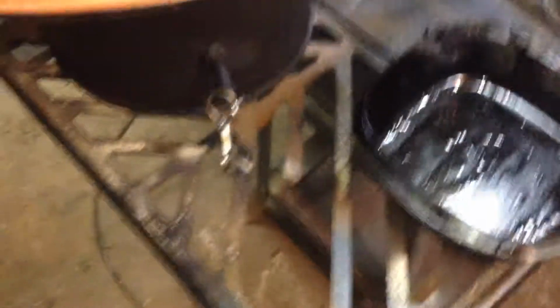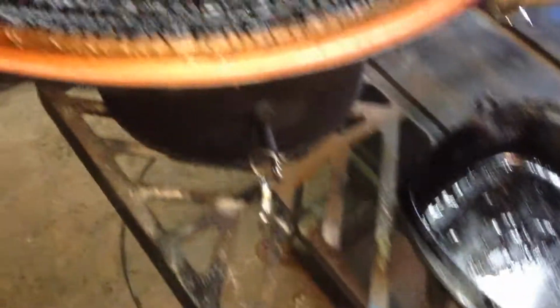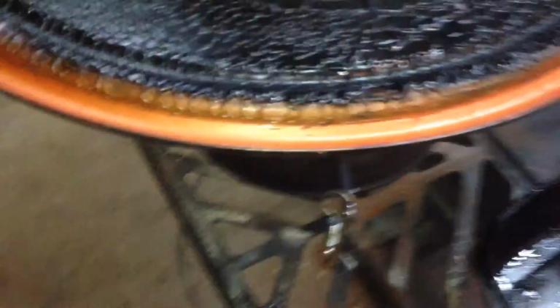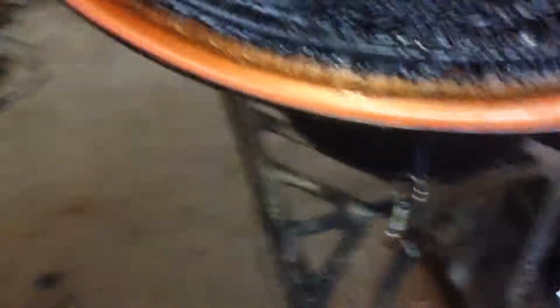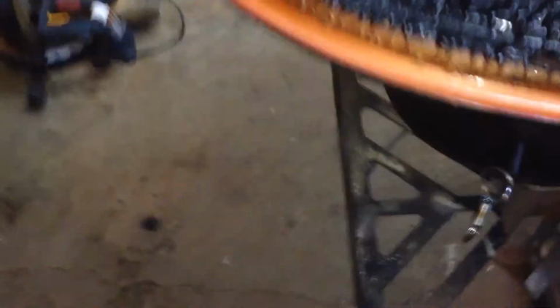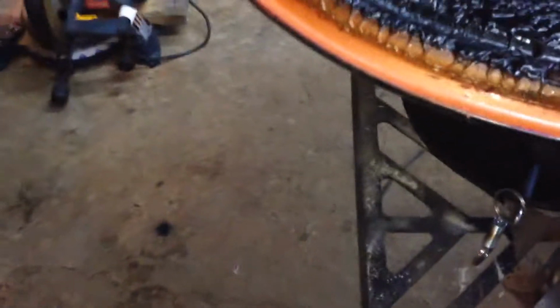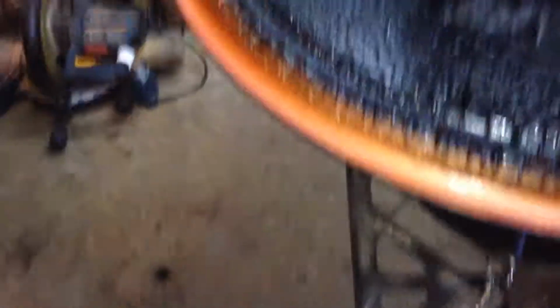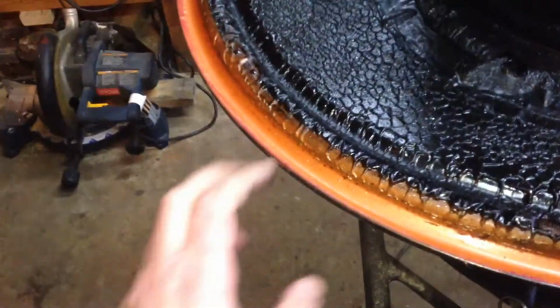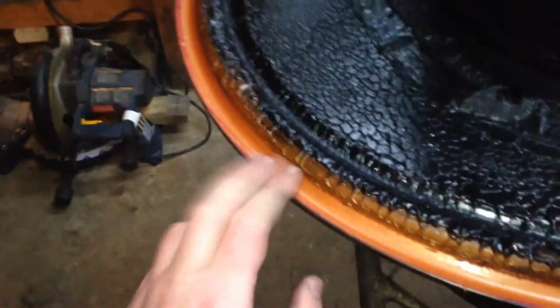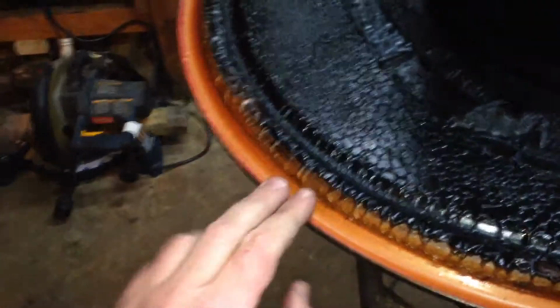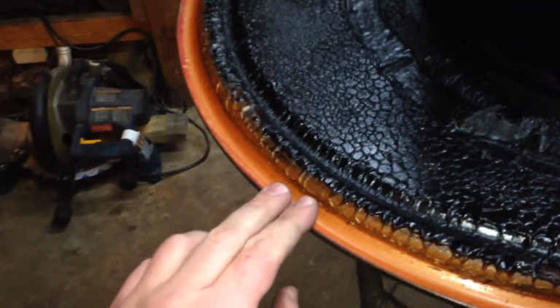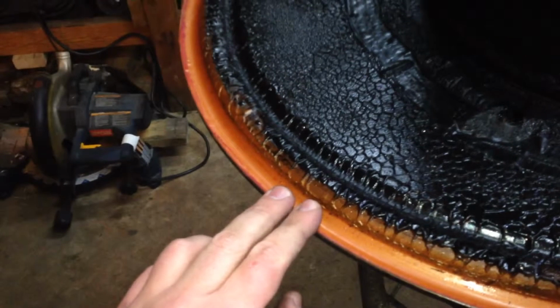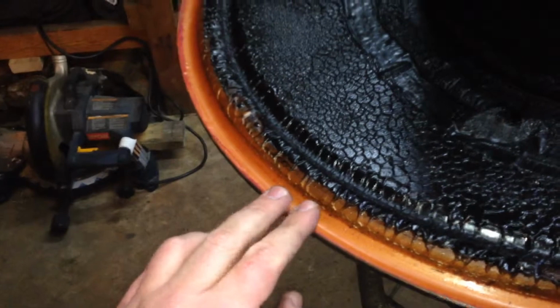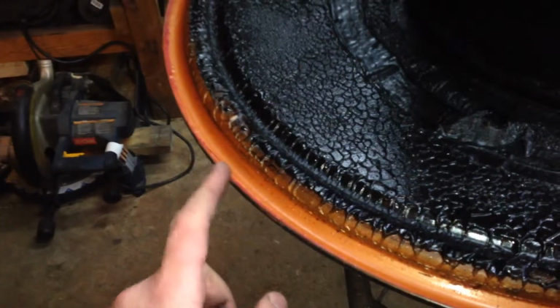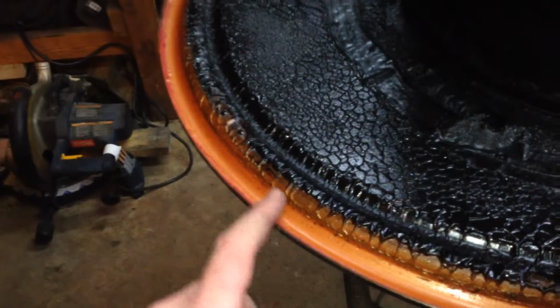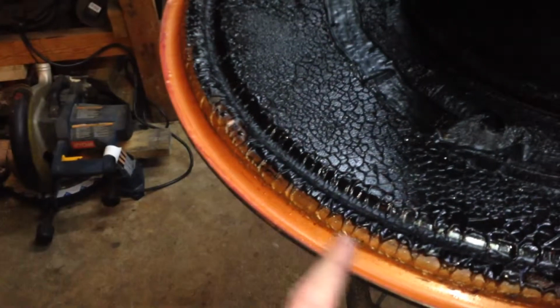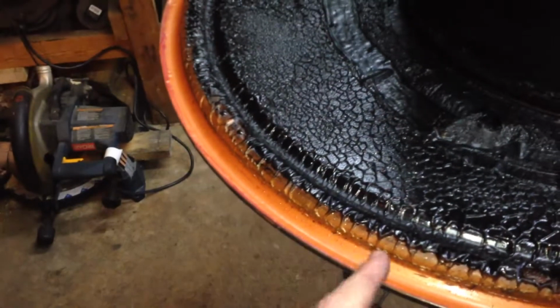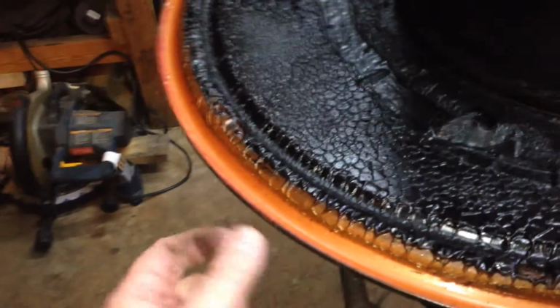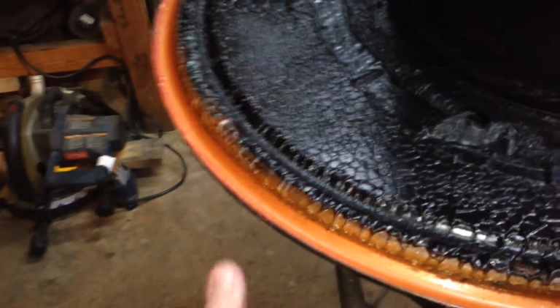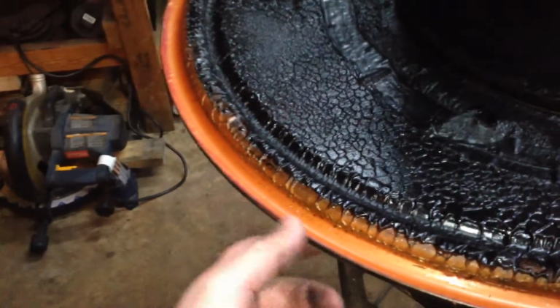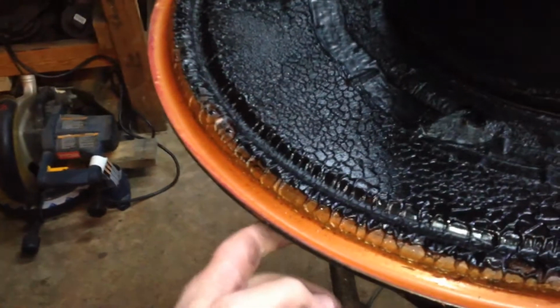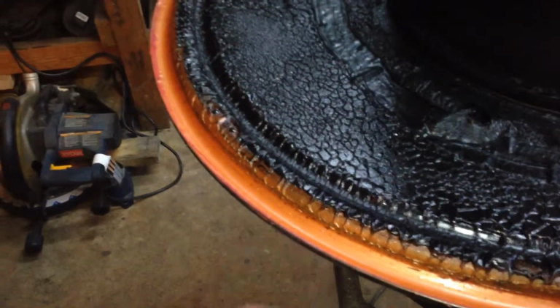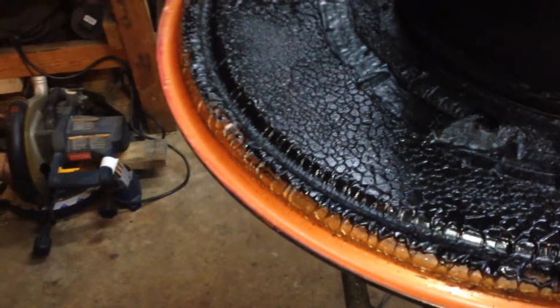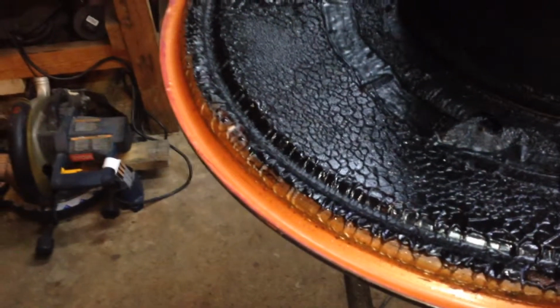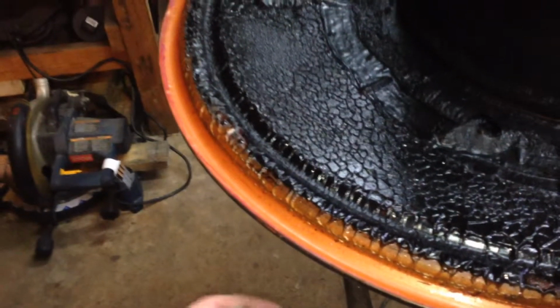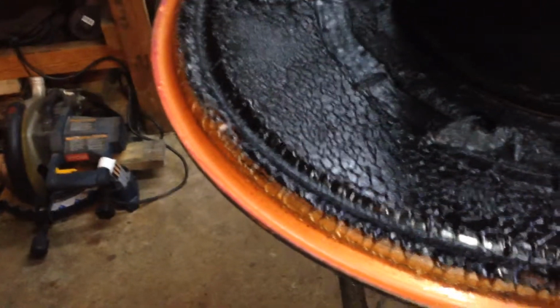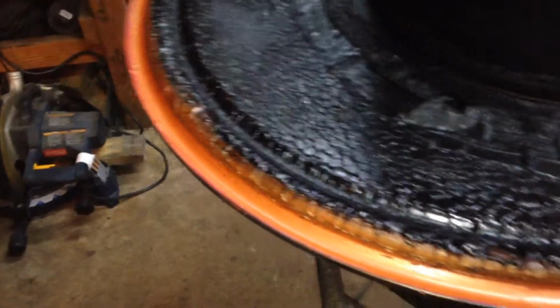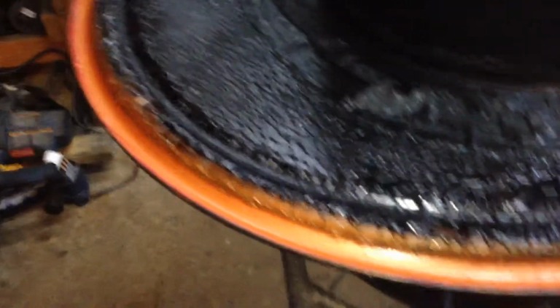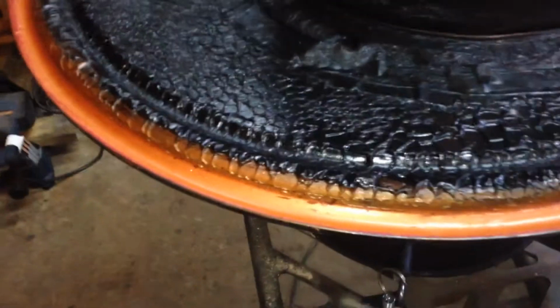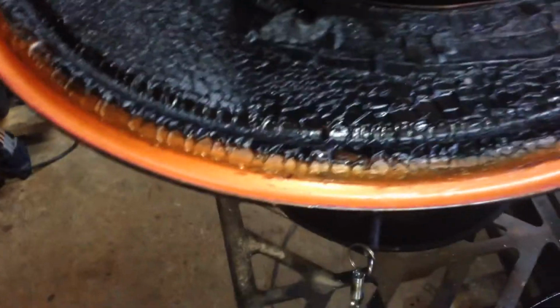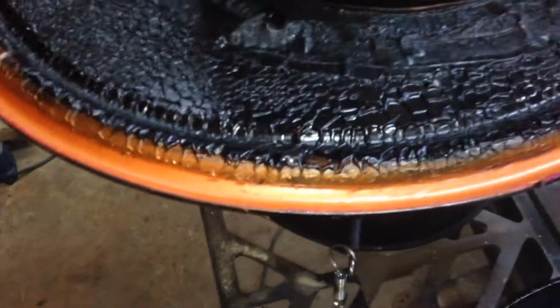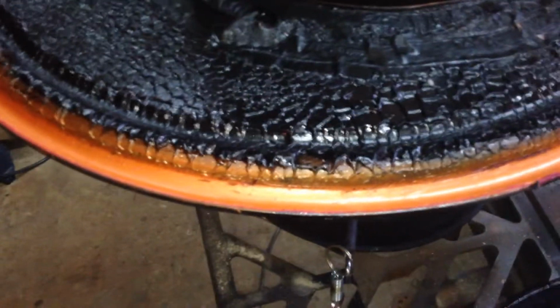If anyone ever does the wood gasifier stuff, this high-temperature silicone sealant works tremendously. Let that dry for a good amount of time — it probably needed about two weeks to fully dry.